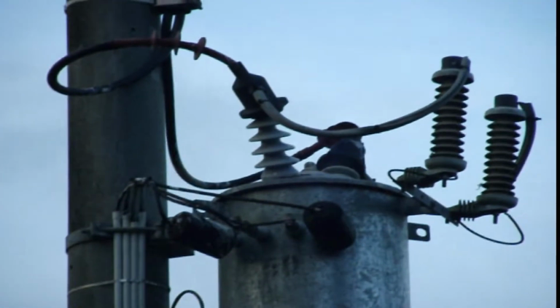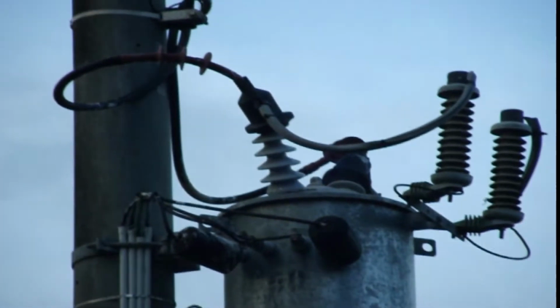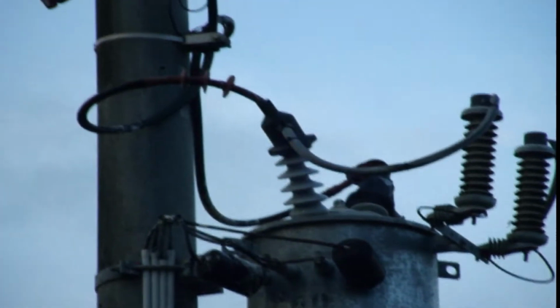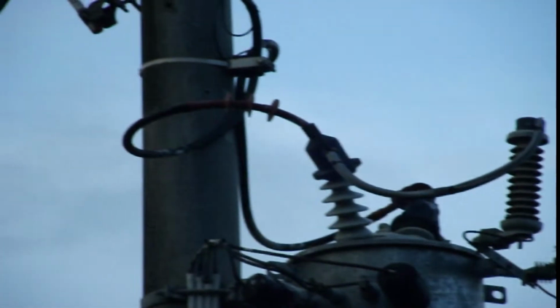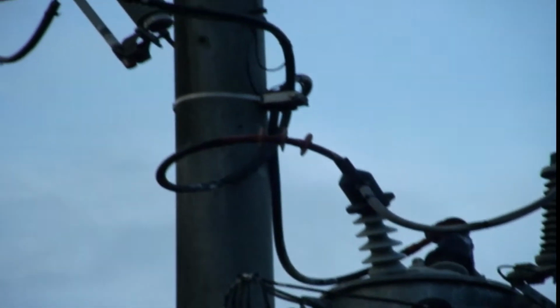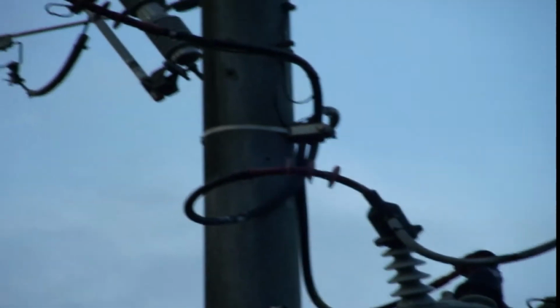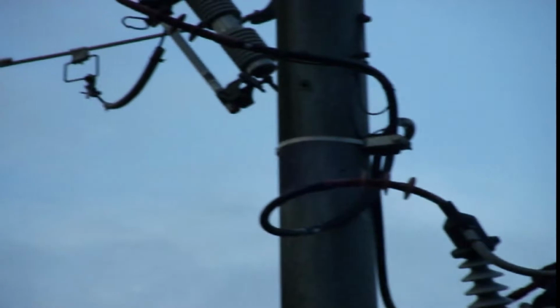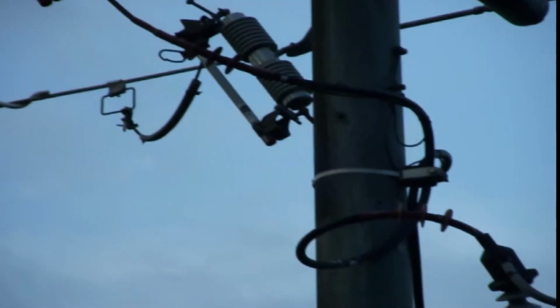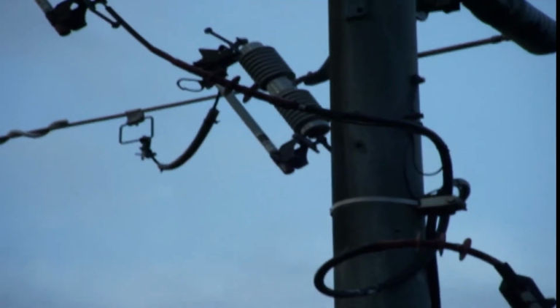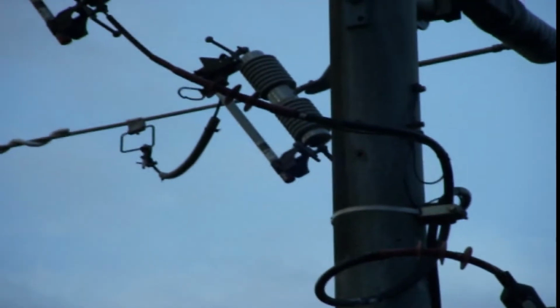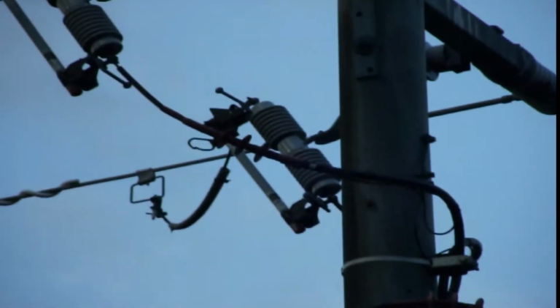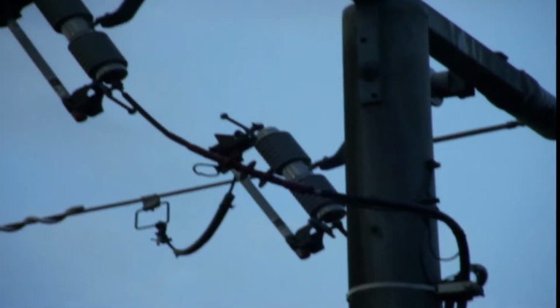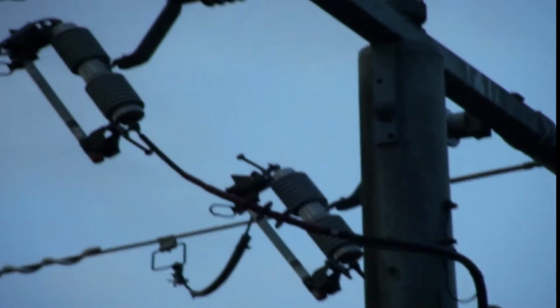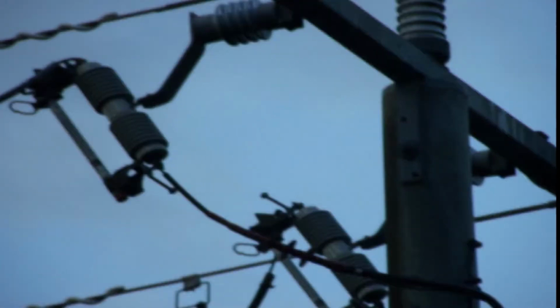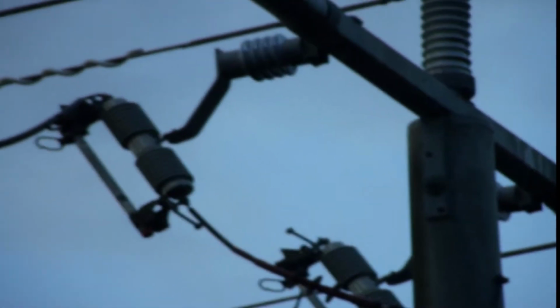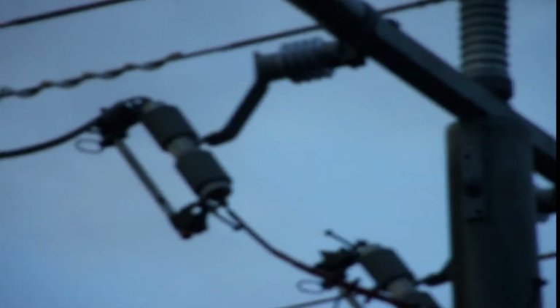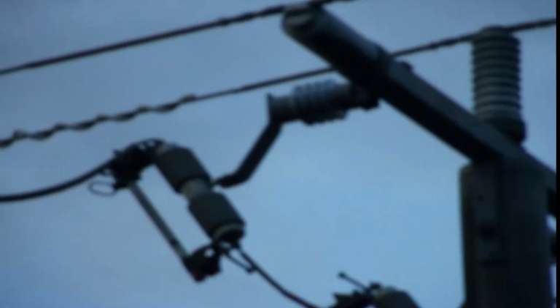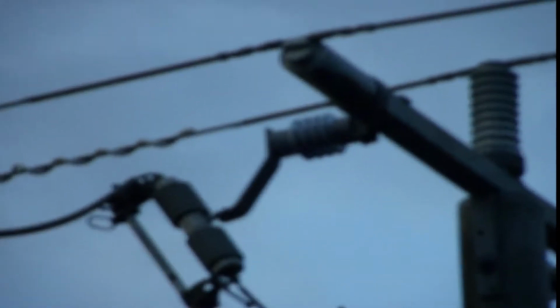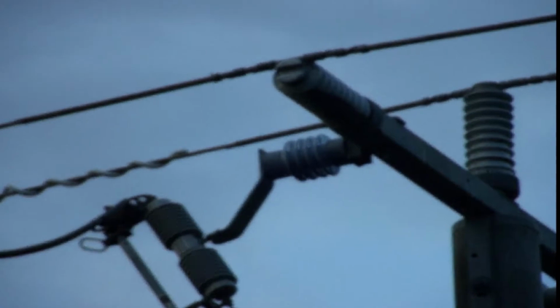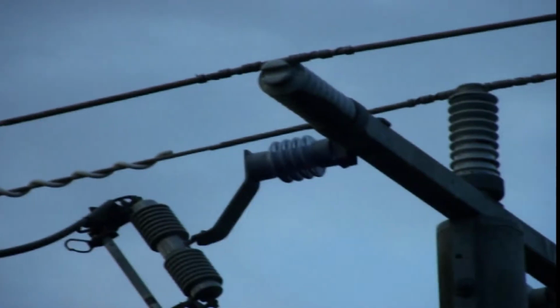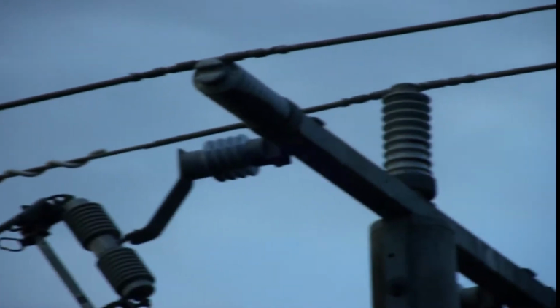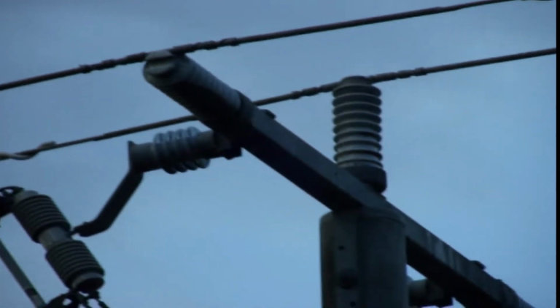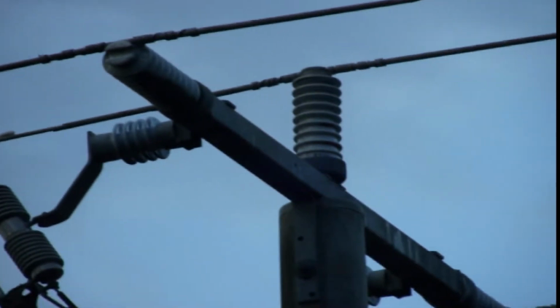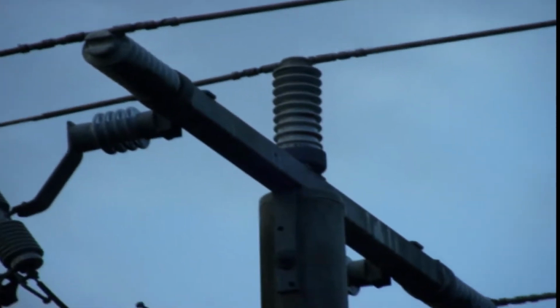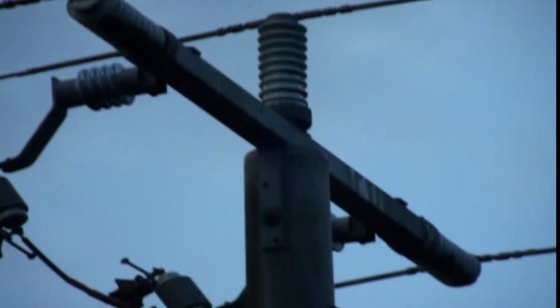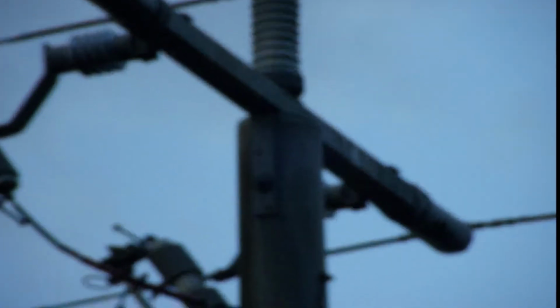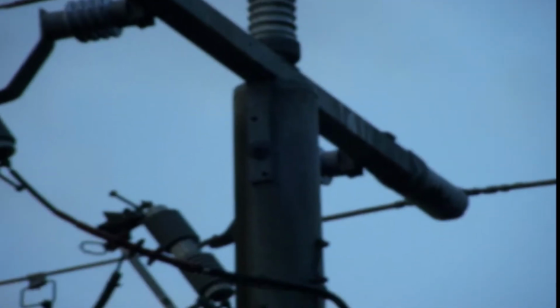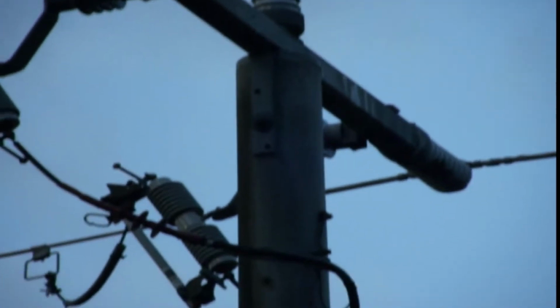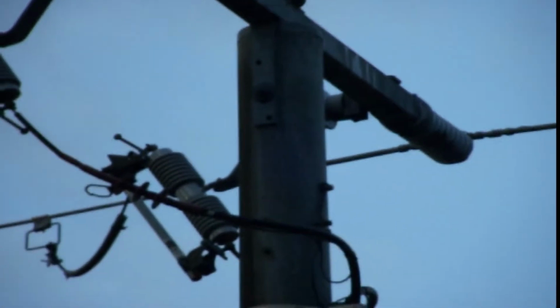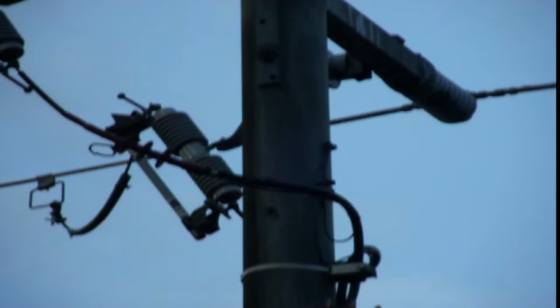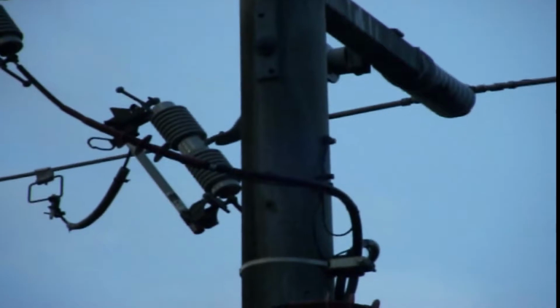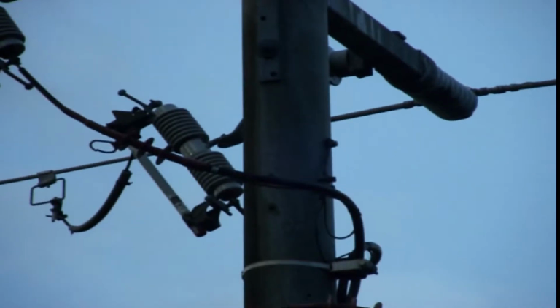Pole transformers may begin to break down internally under heavy loads and hot days, which often occur at the same time. Once we've recorded as many details as possible, we can move on to the second phase where we try to physically locate the source of the interference.